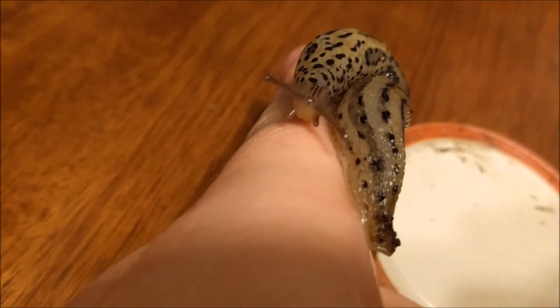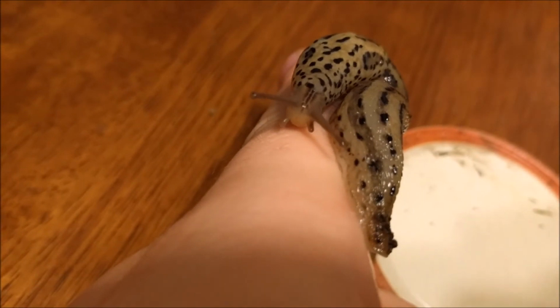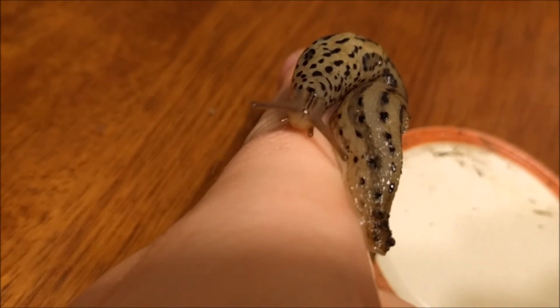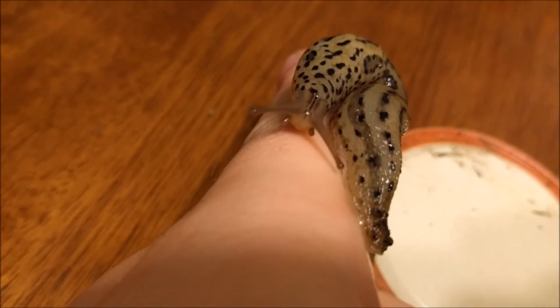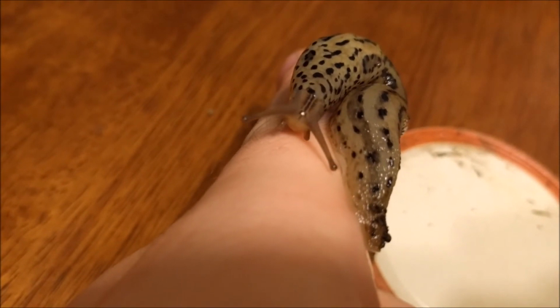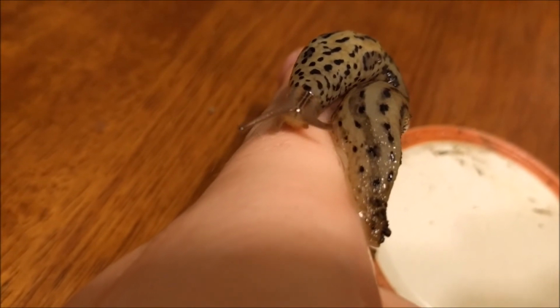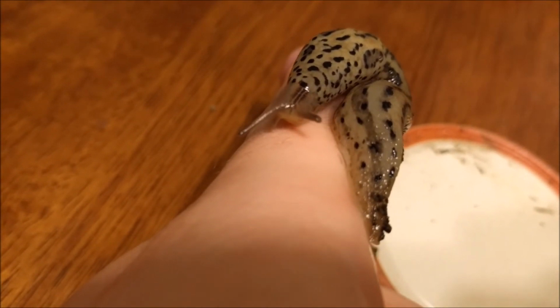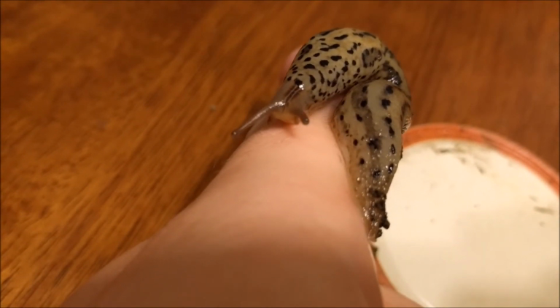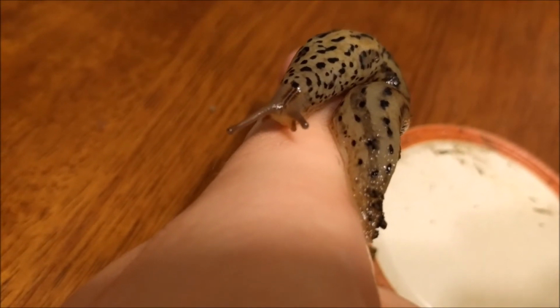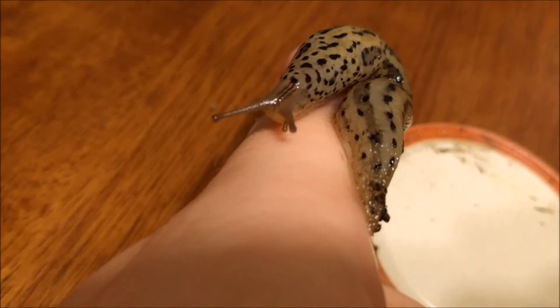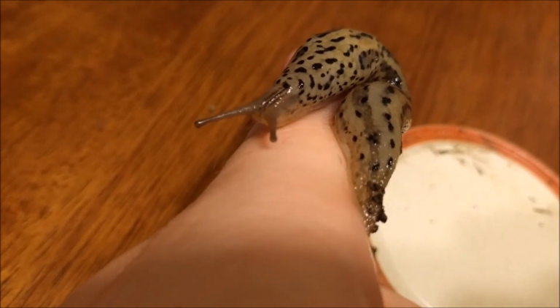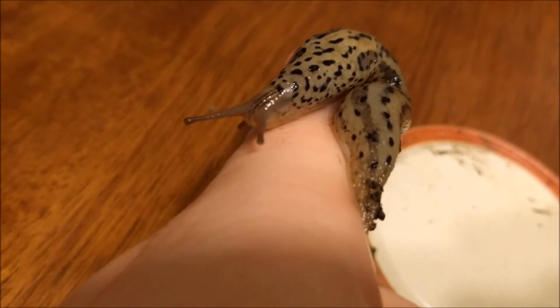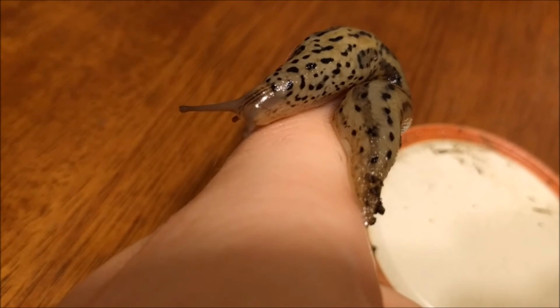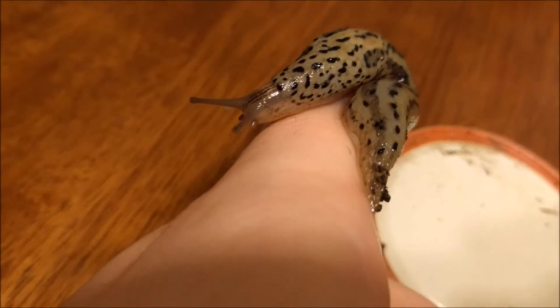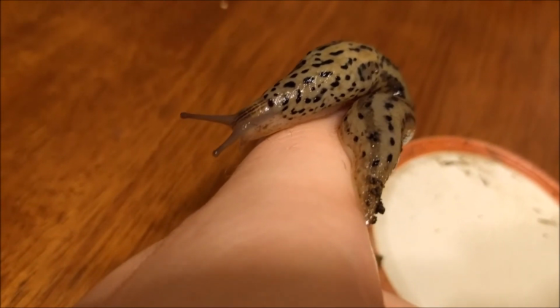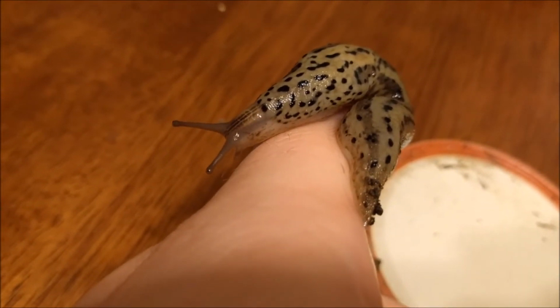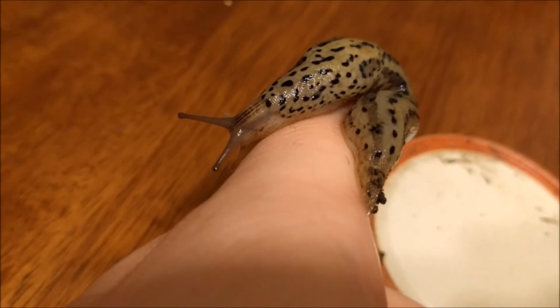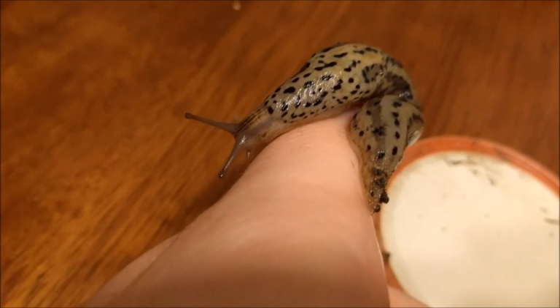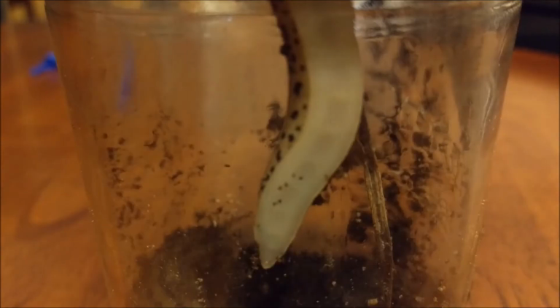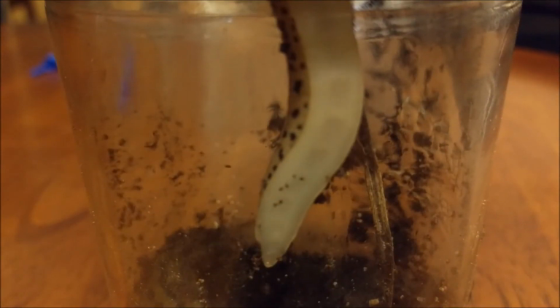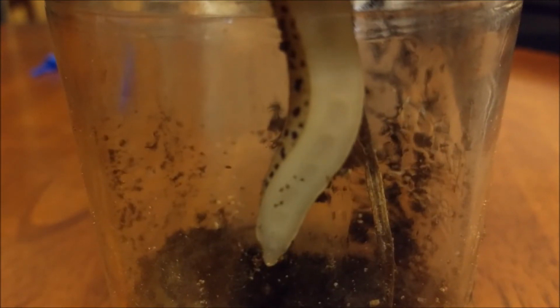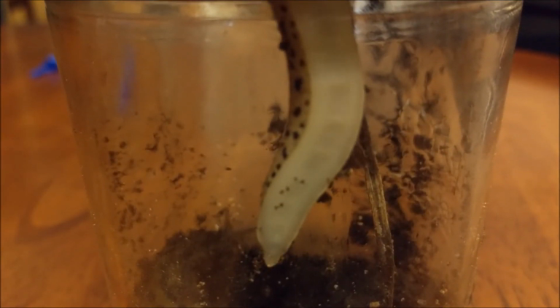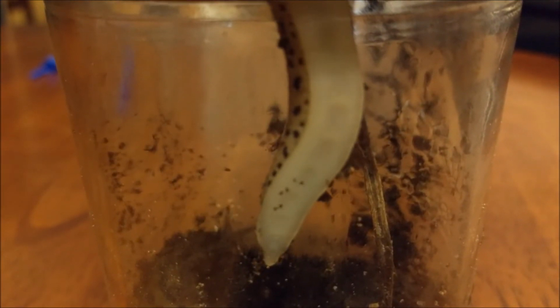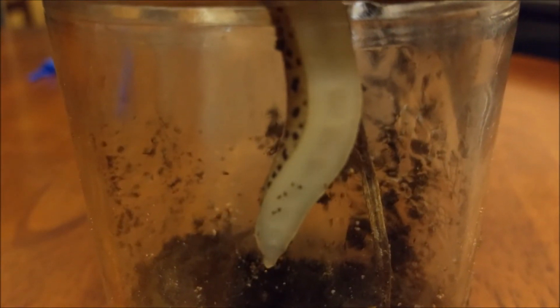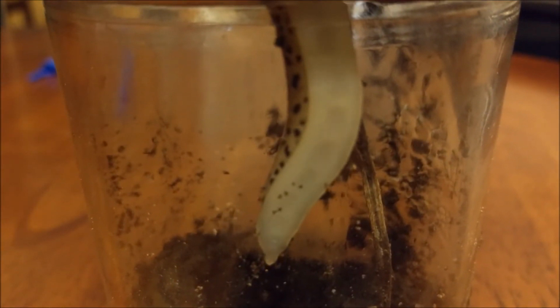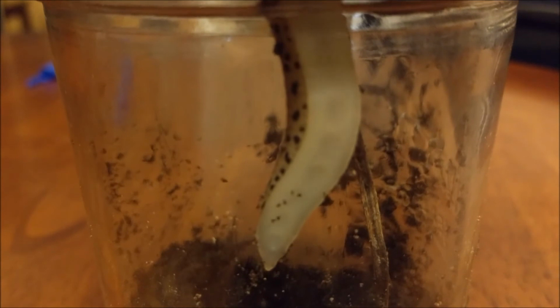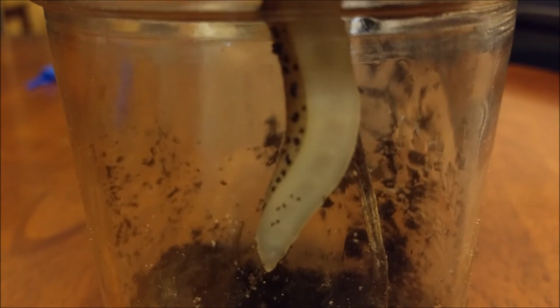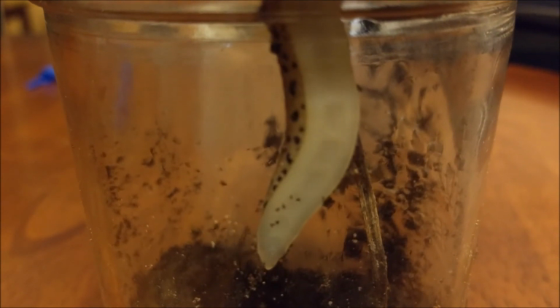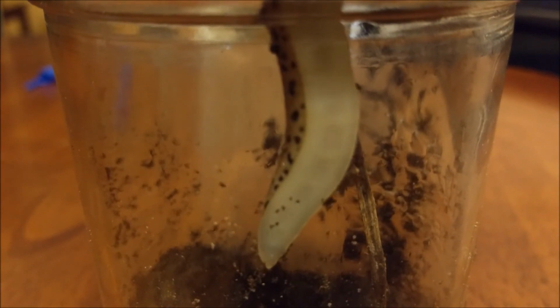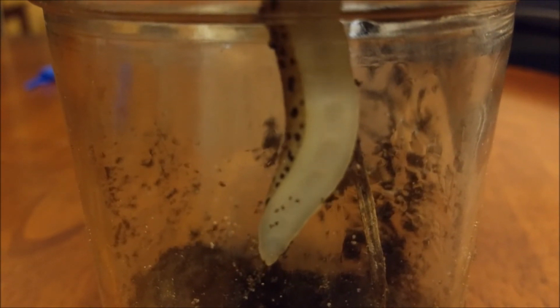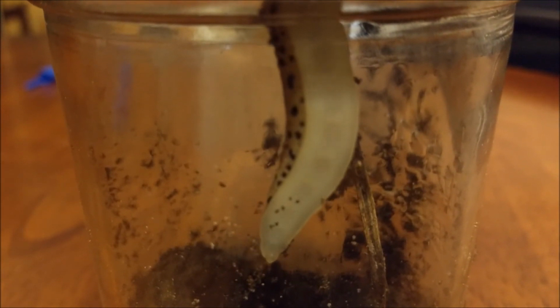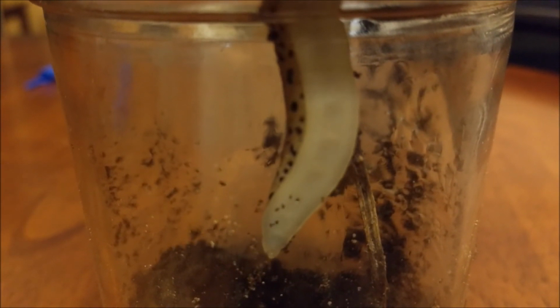I hope you have enjoyed this brief video on Limax maximus, the leopard slug. If you did, make sure to click the like button and subscribe to my channel. Check out my other animal videos by following the links to the right. Thank you, and have a wonderful day.